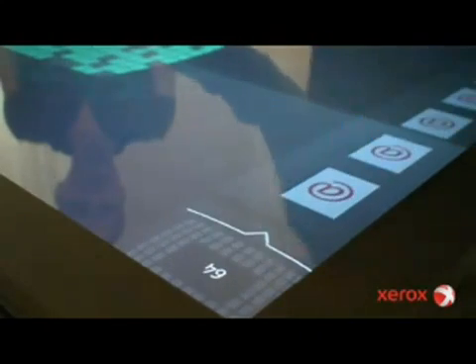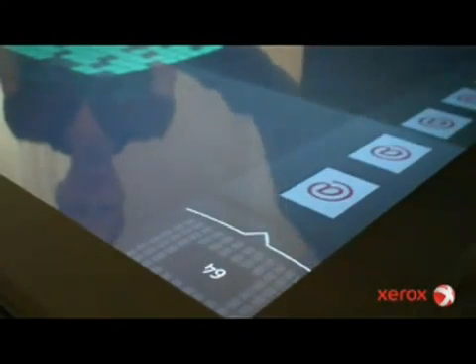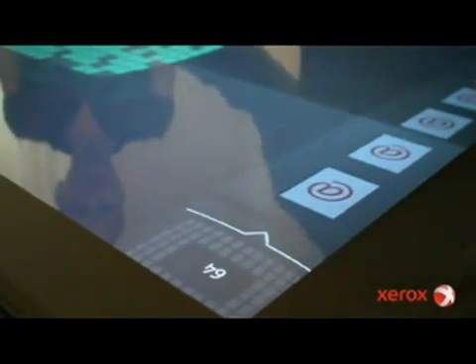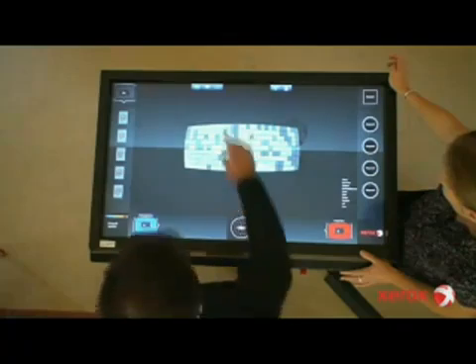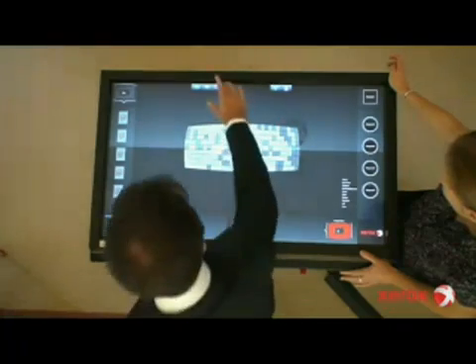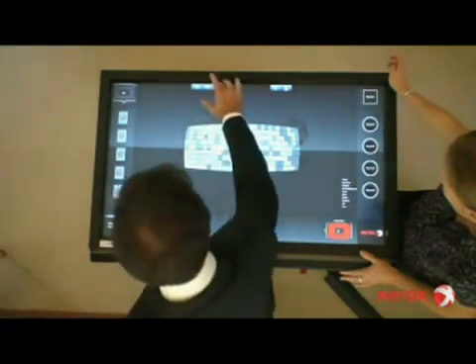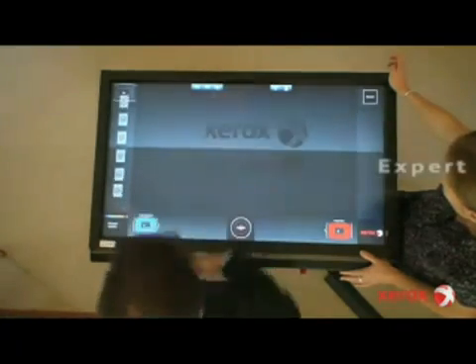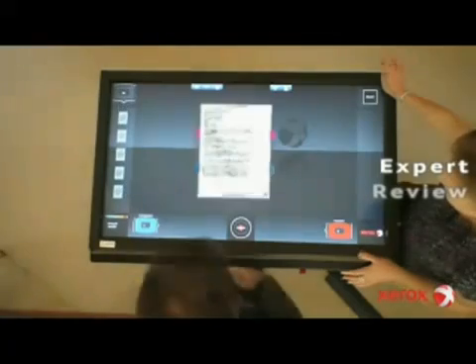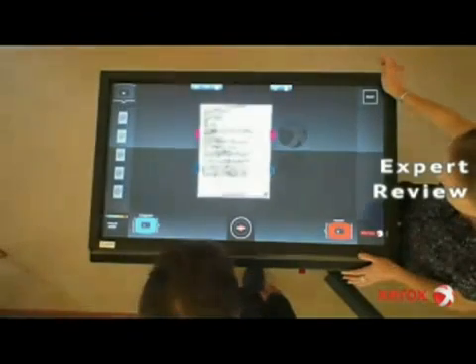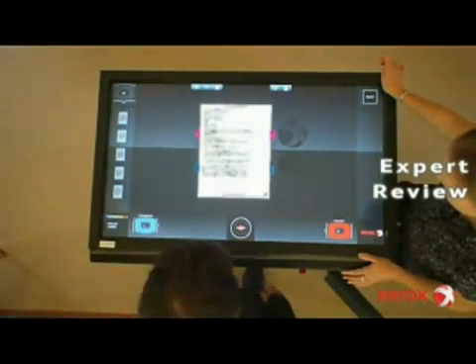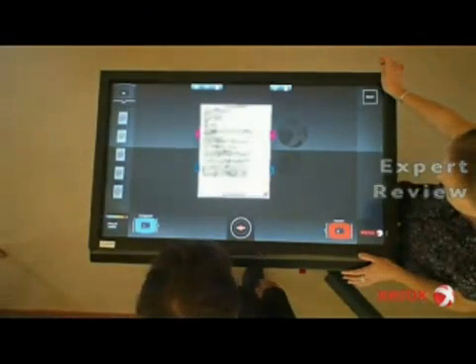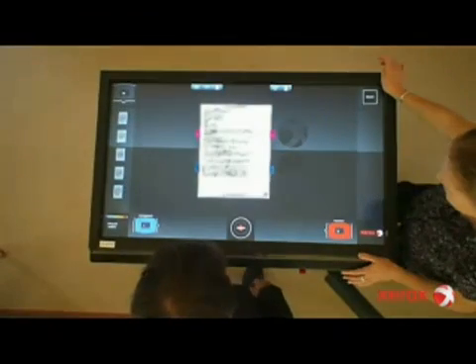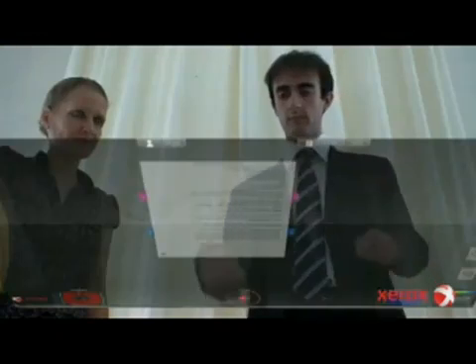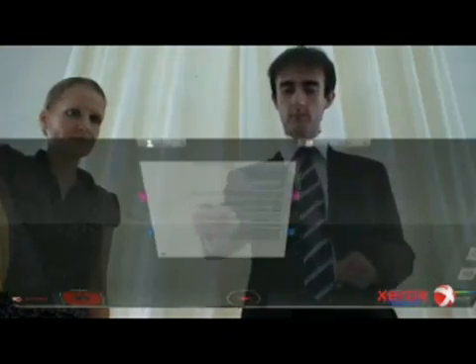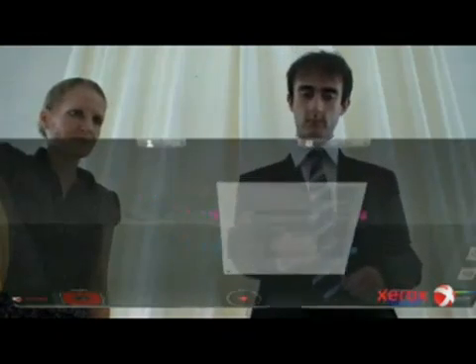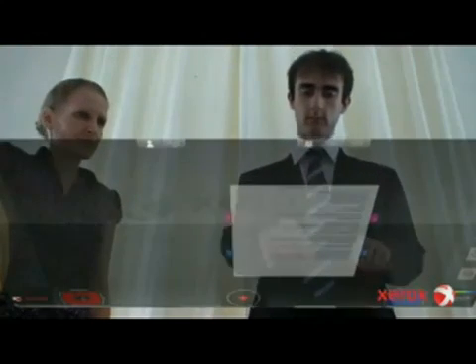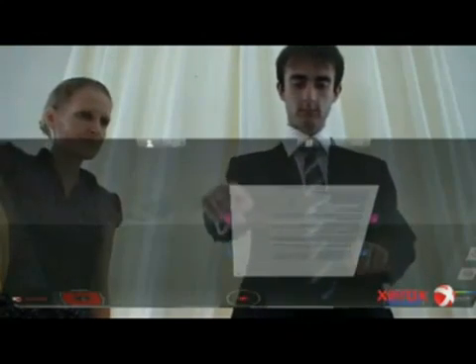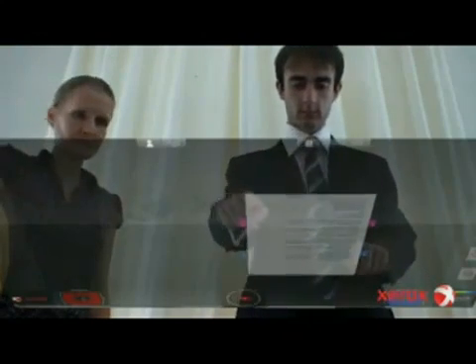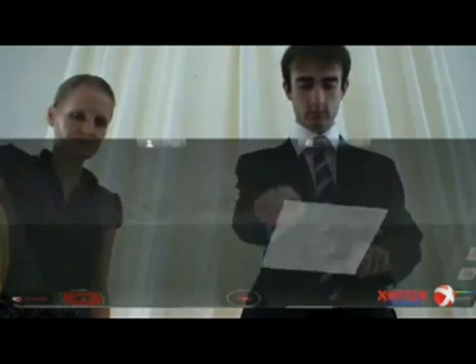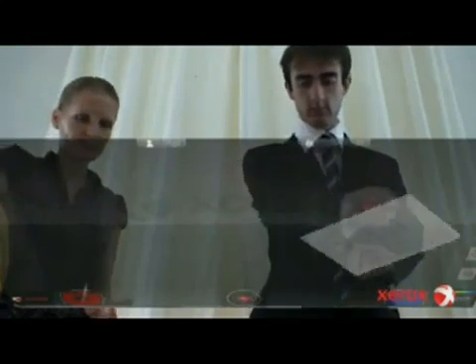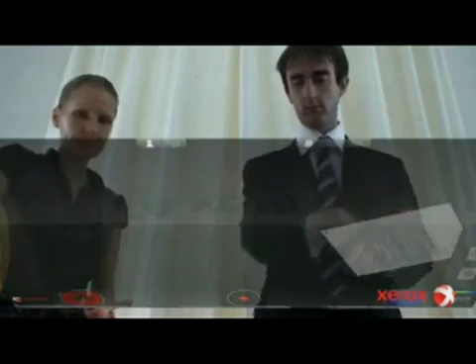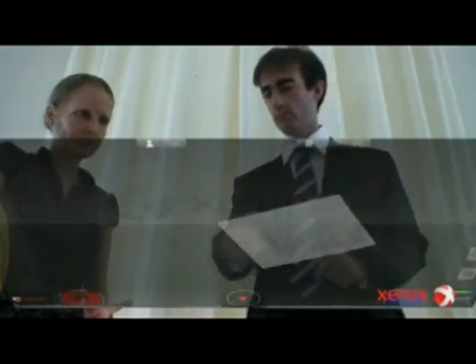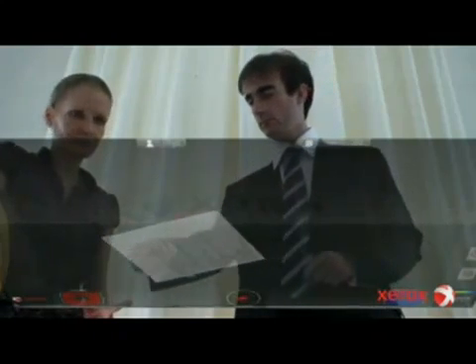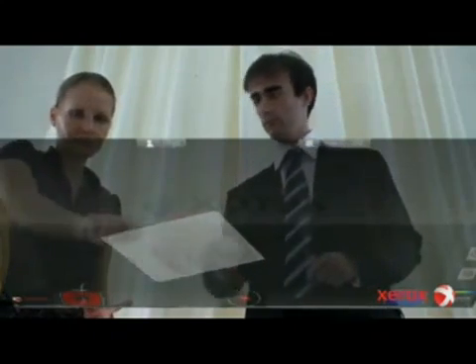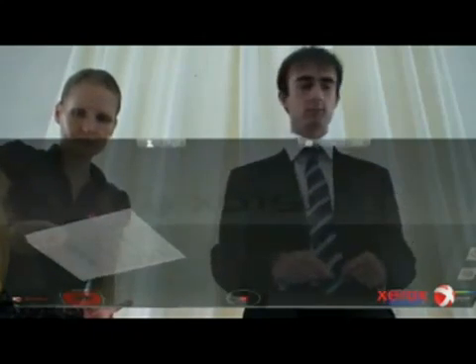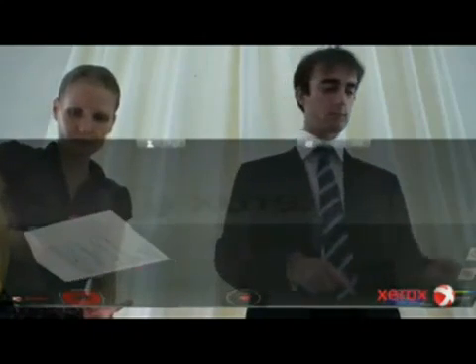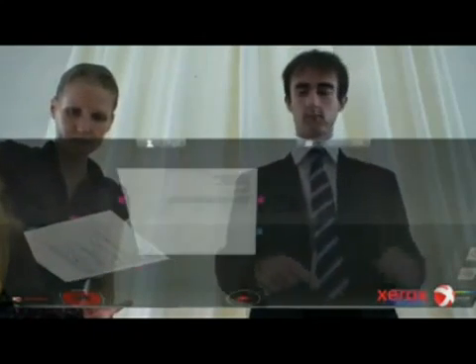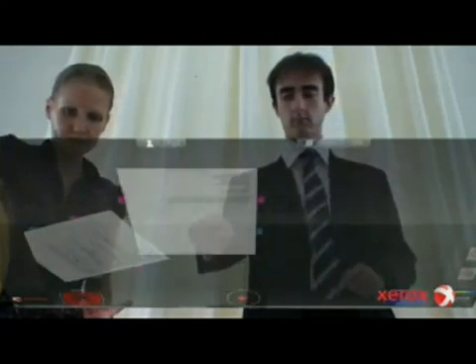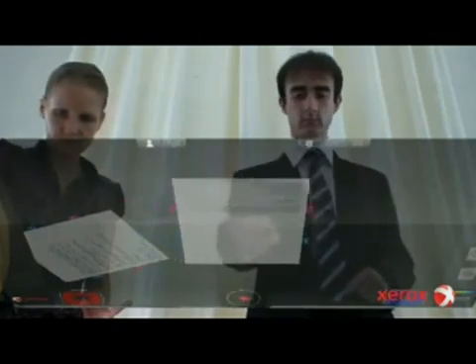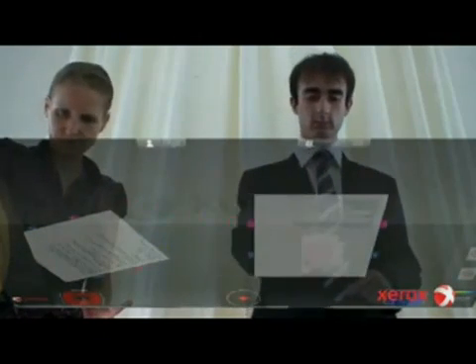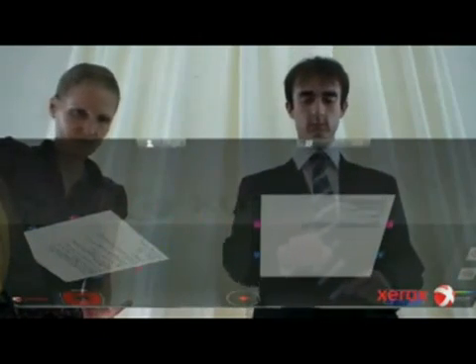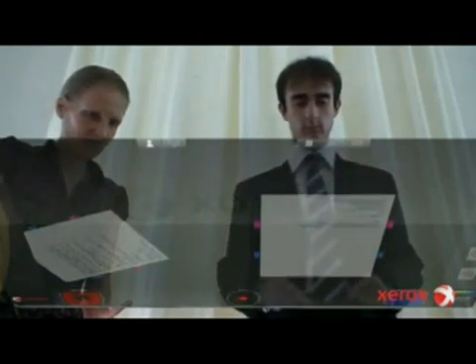Documents are moved across a table and can be piled in a corner just as real sheets of paper on a desk. But as digital documents, they can be scaled up or down, searched, analyzed, compared and classified.